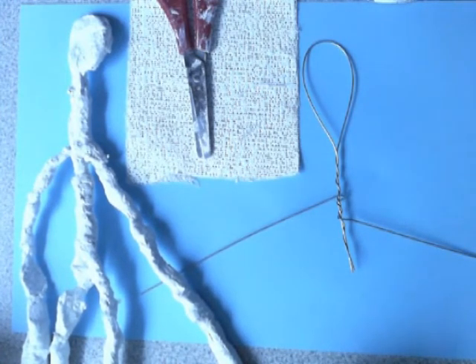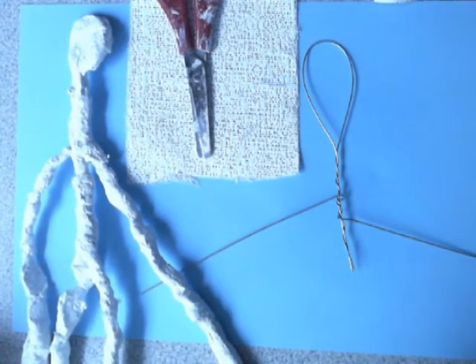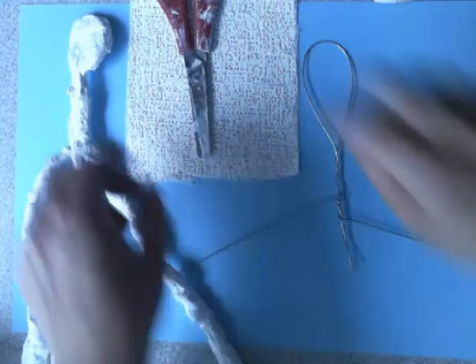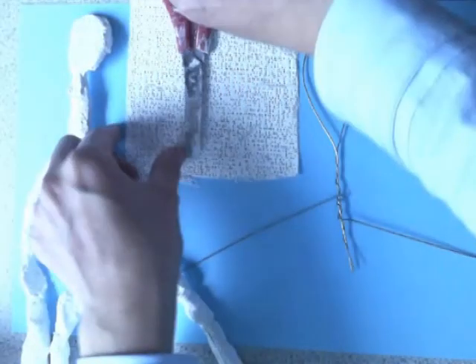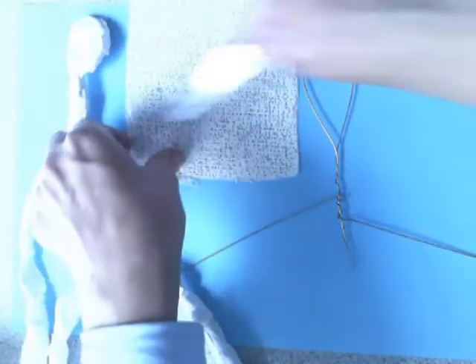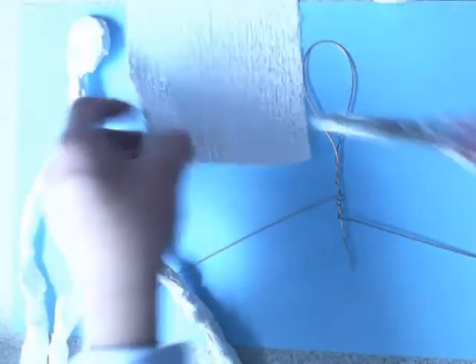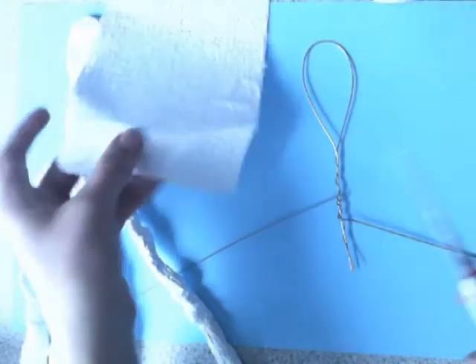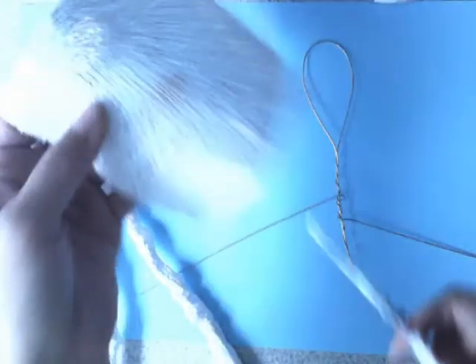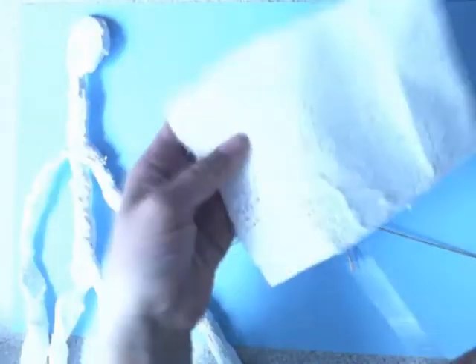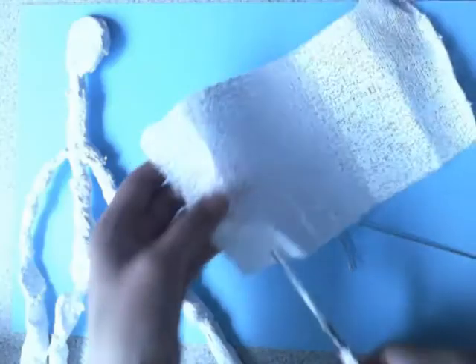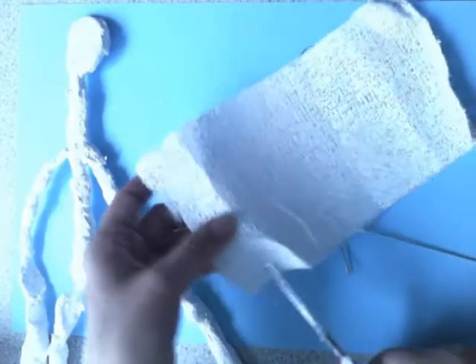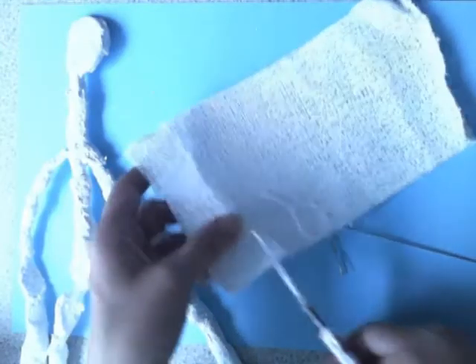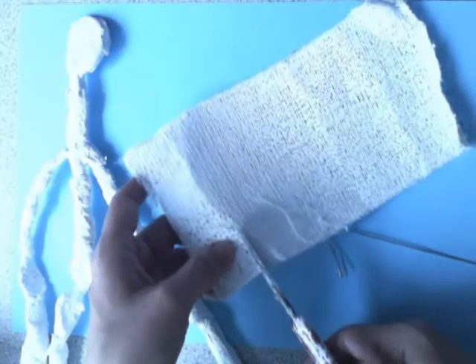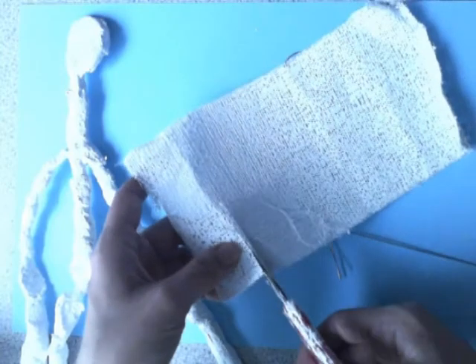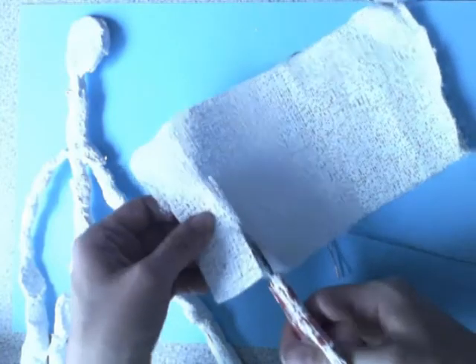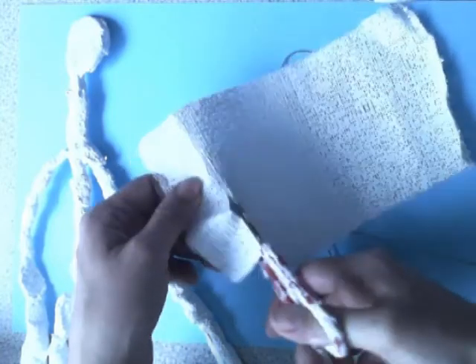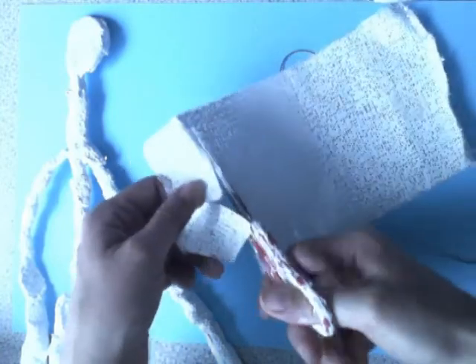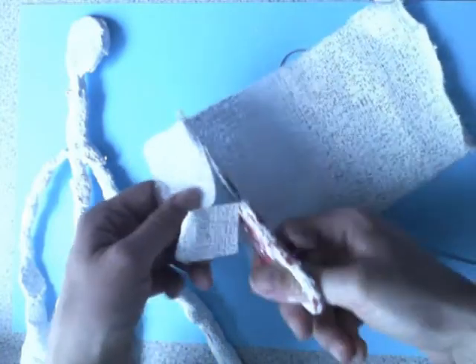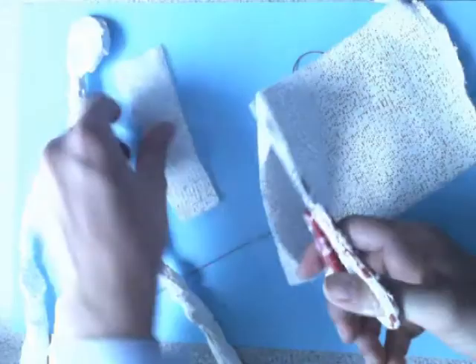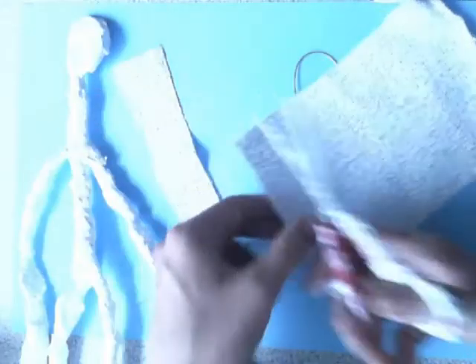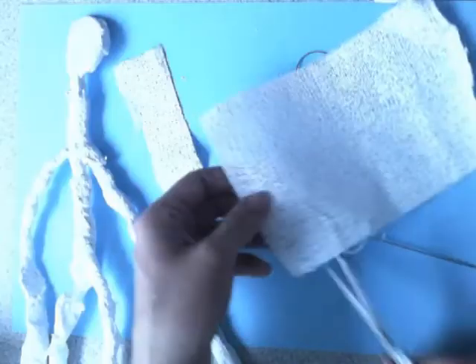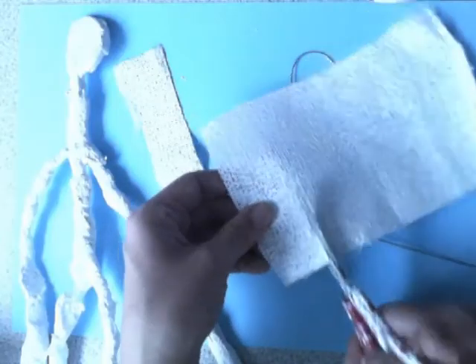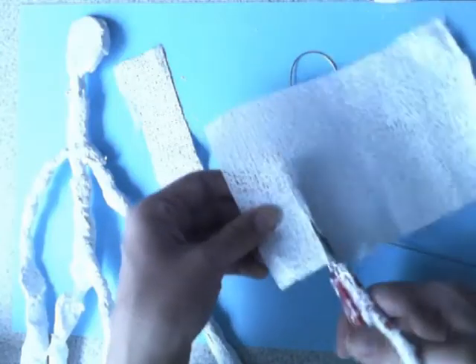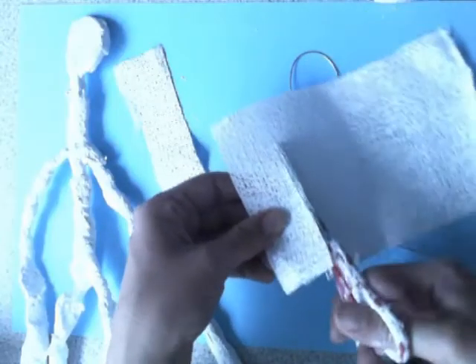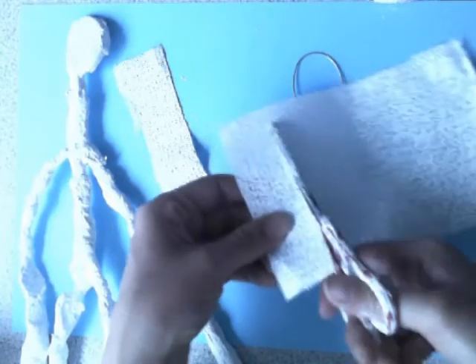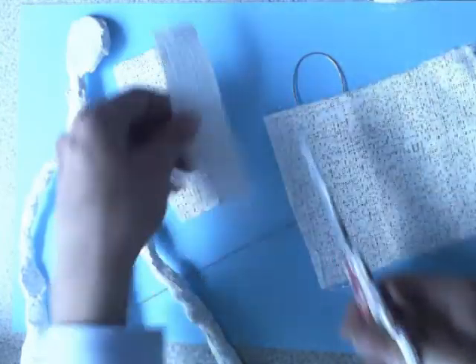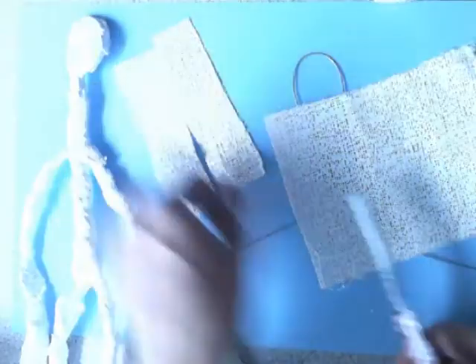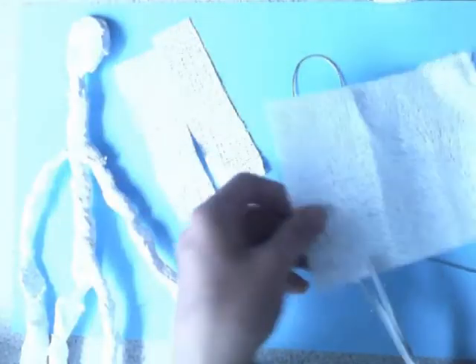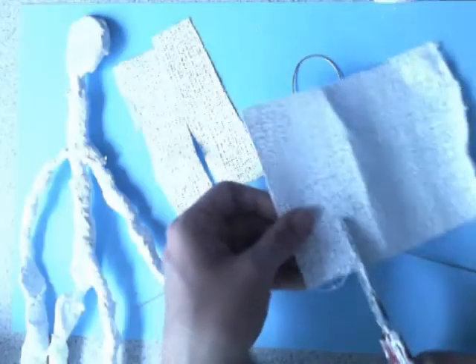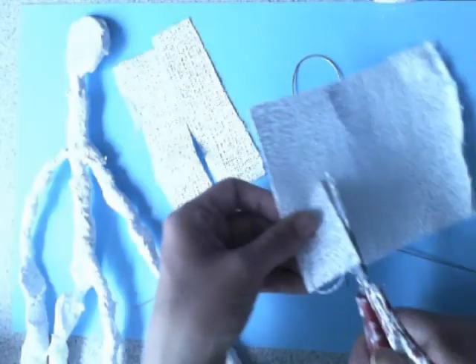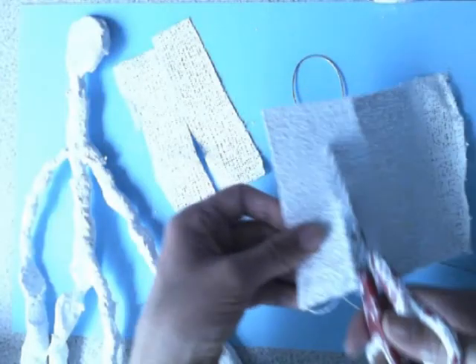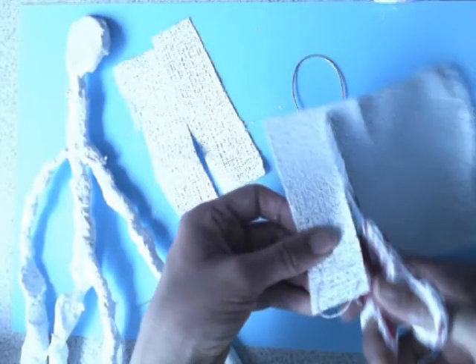Your first step is to cut some plaster bands. Cut your plaster into strips.